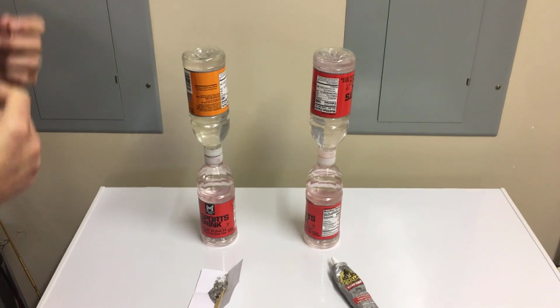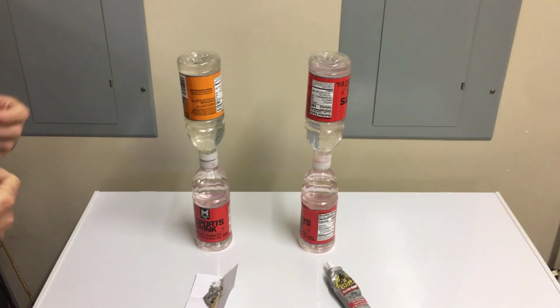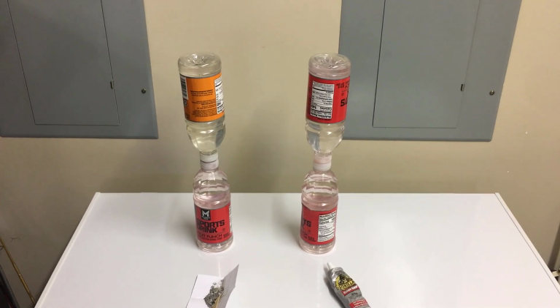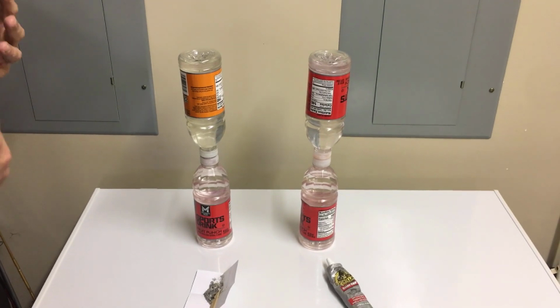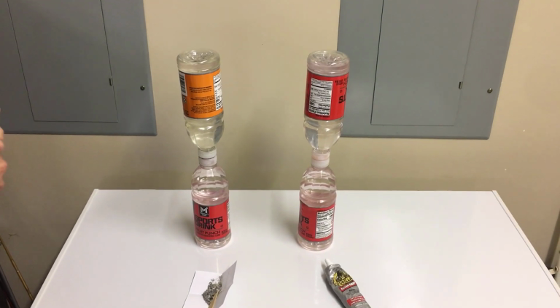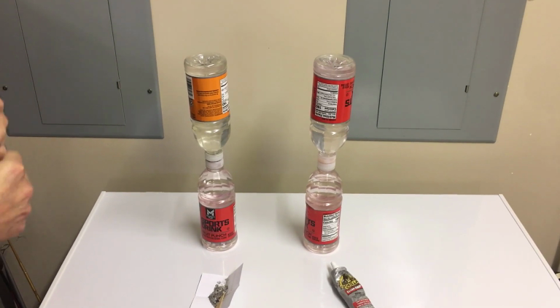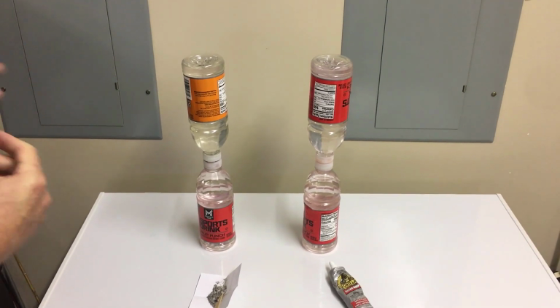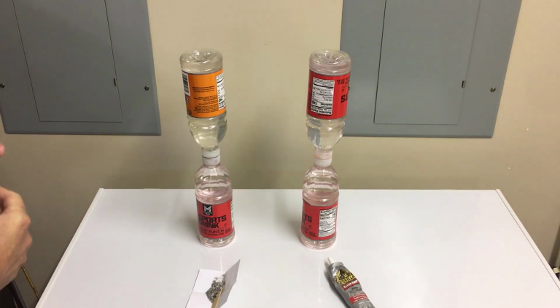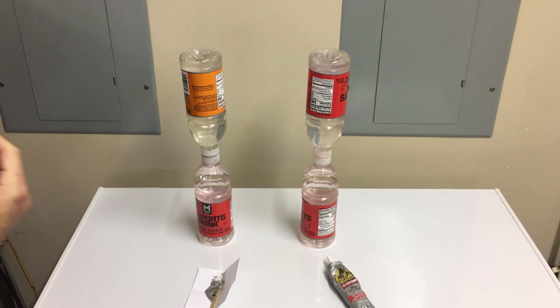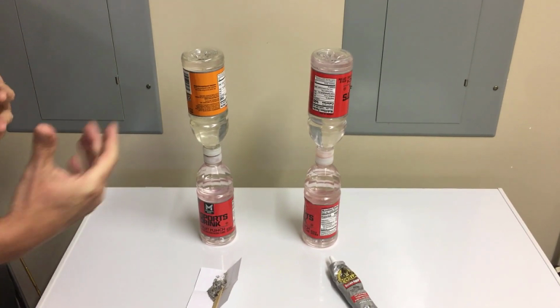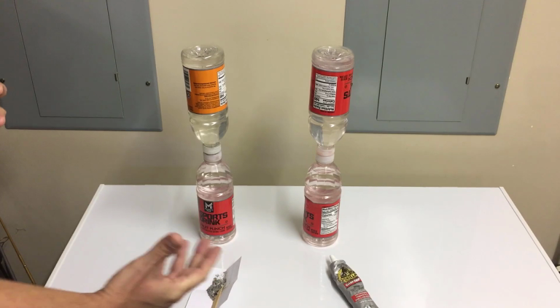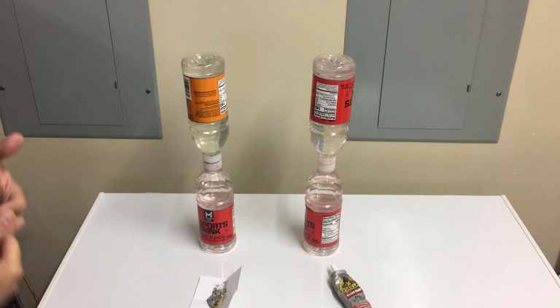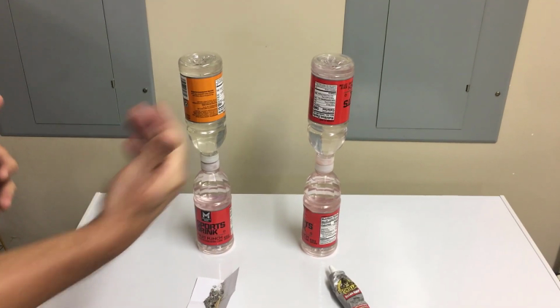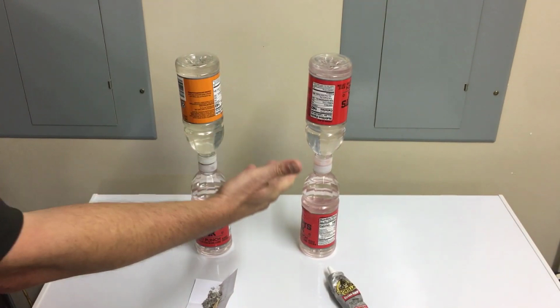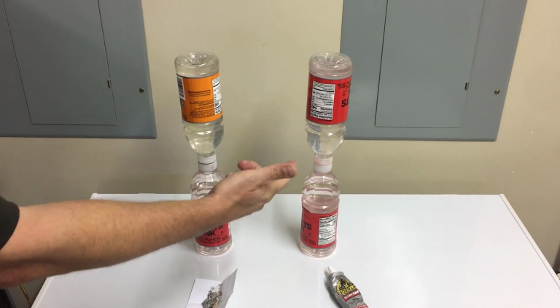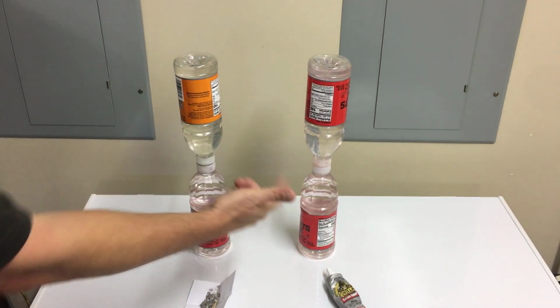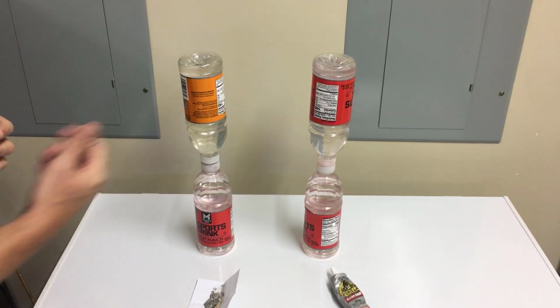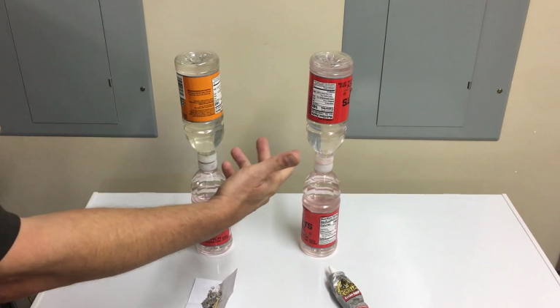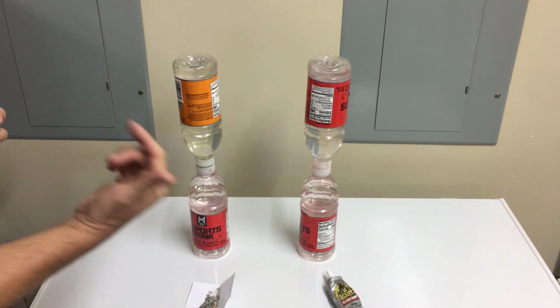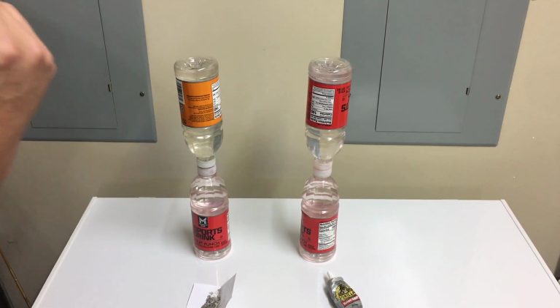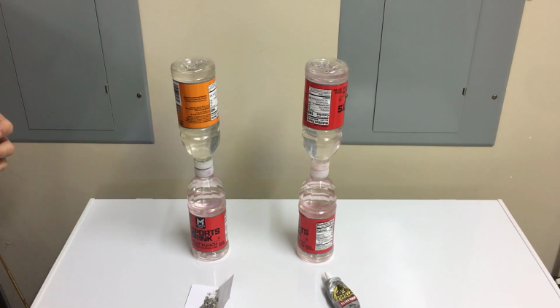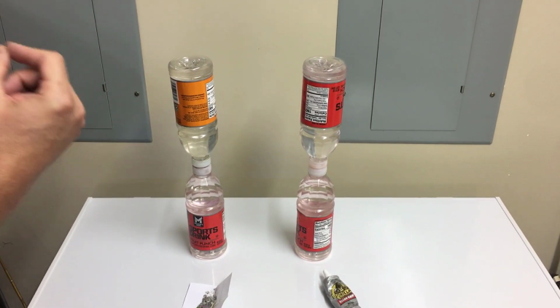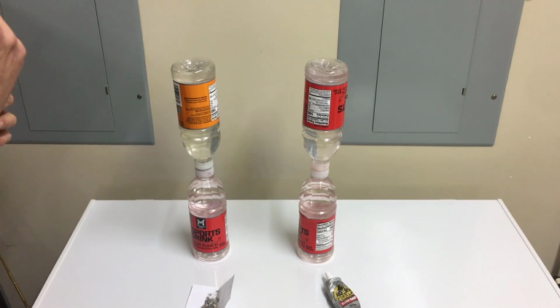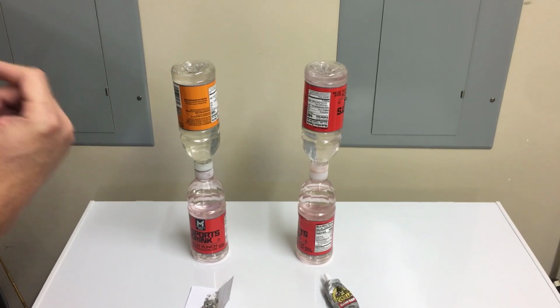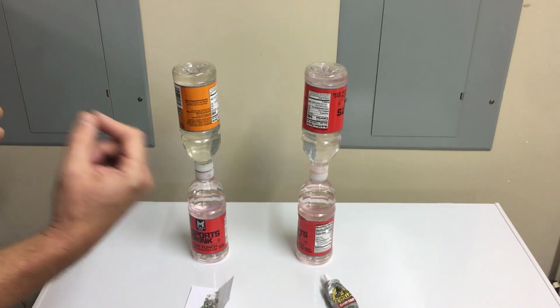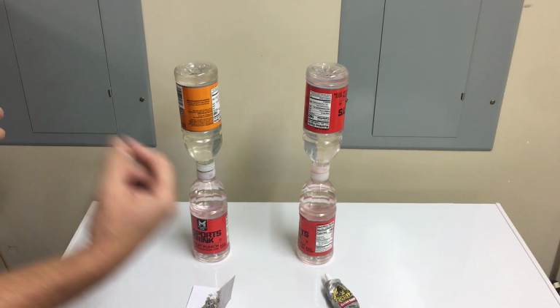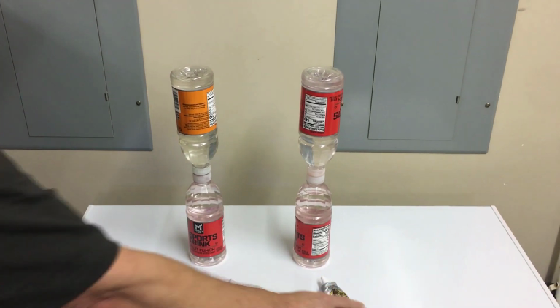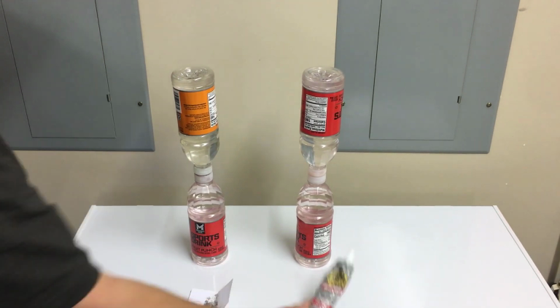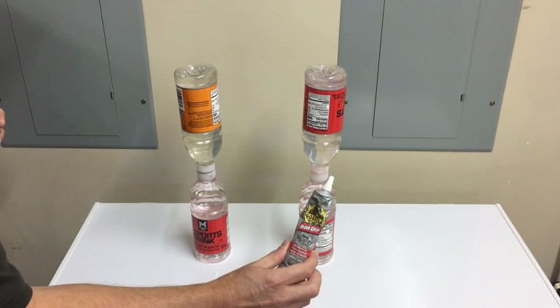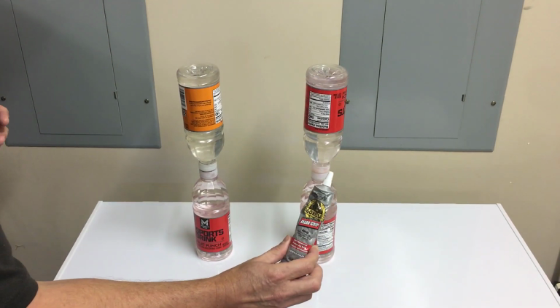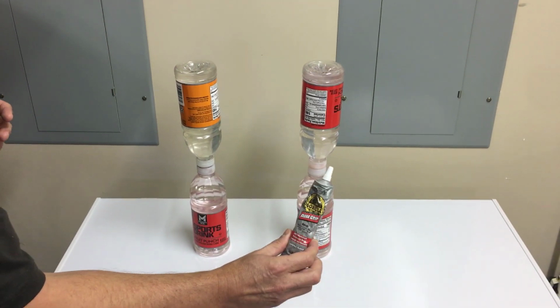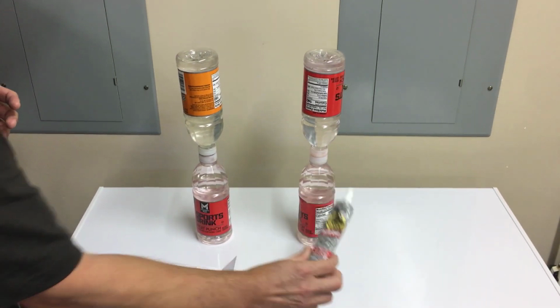Hi everyone, David Maley here with Tech Know How. Today we're going to test the holding power of Gorilla Grip. What I have here on the right is two bottles full of water that are glued together with just Gorilla Grip Clear Grip, Gorilla Glue.